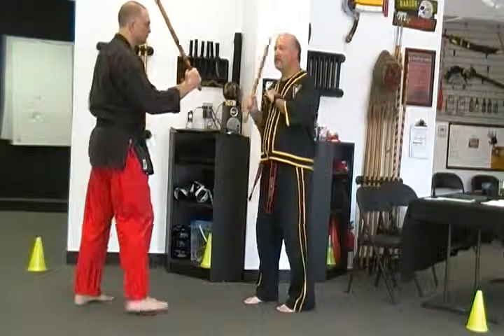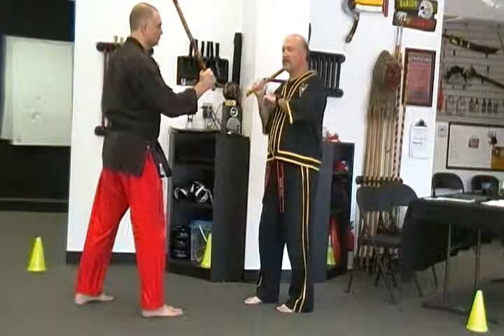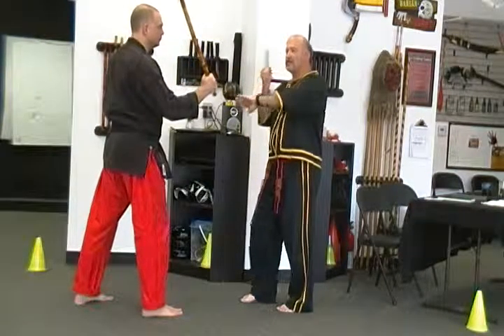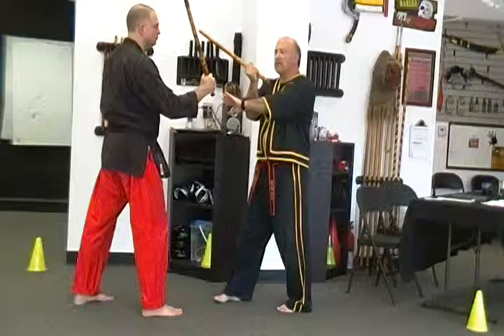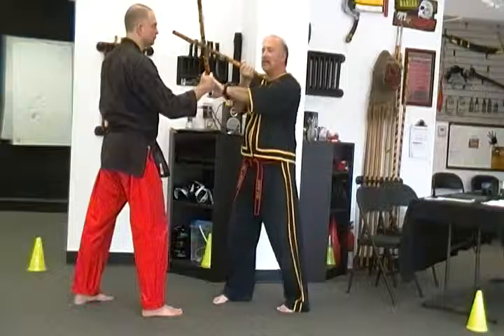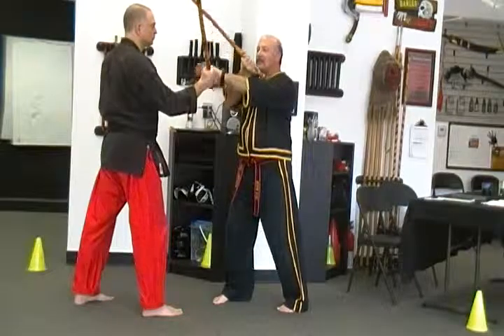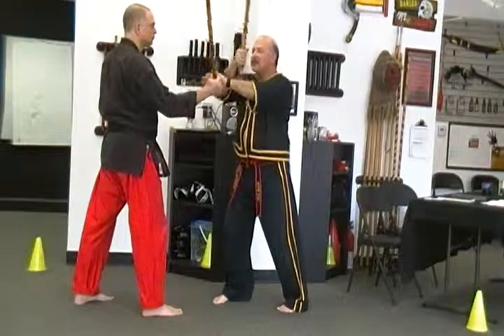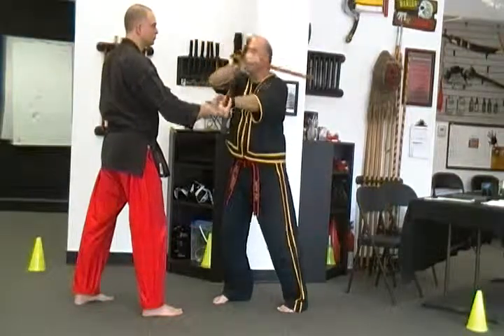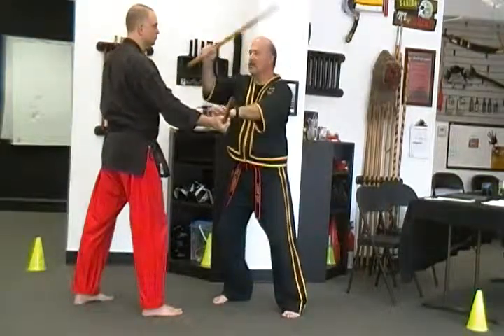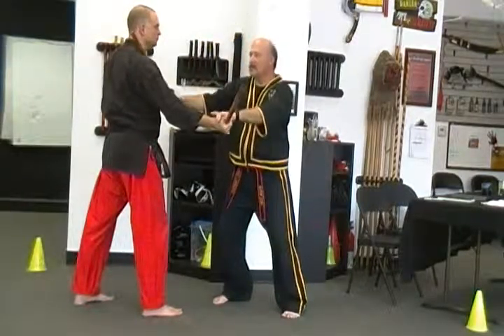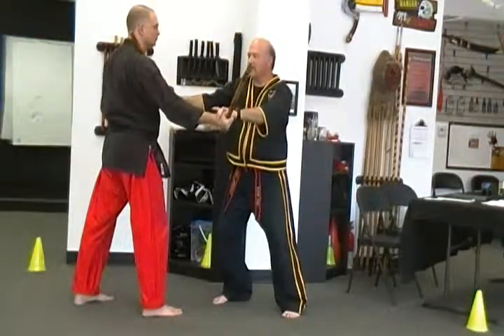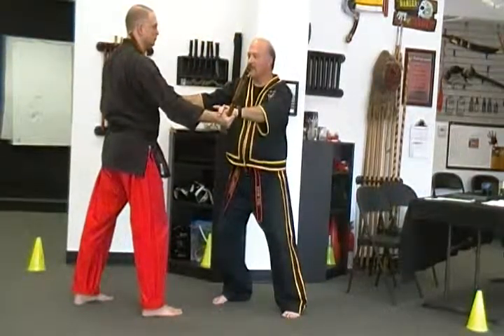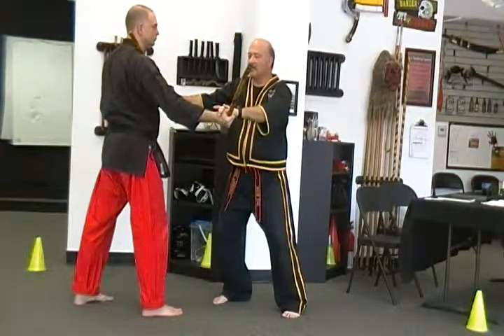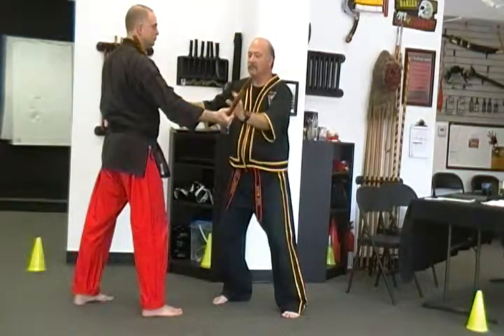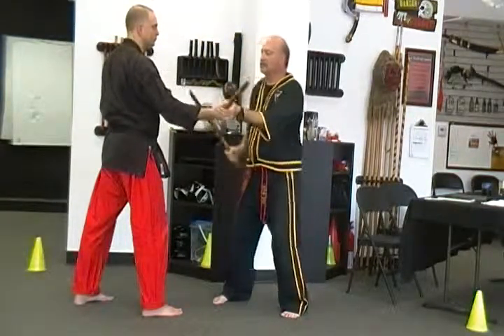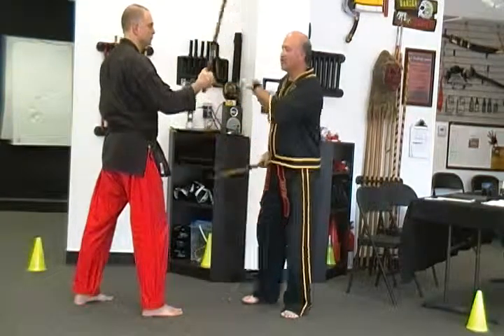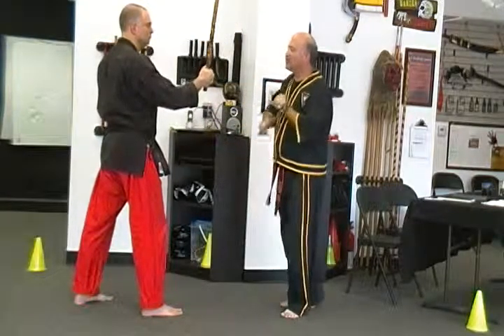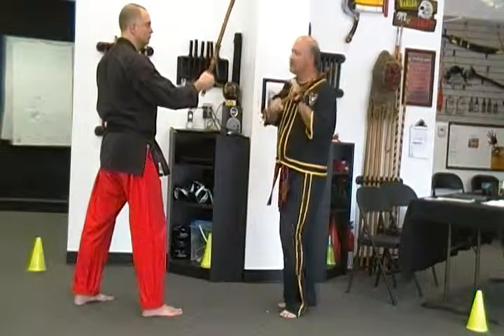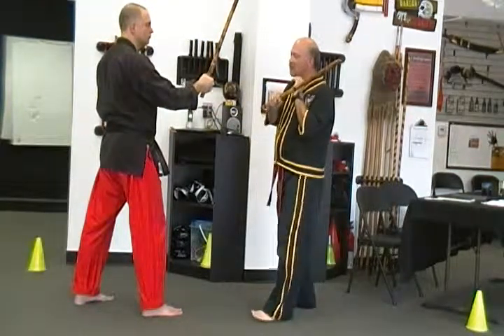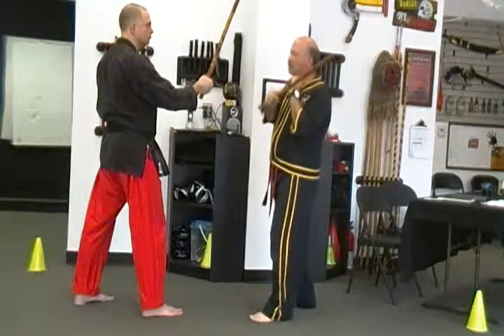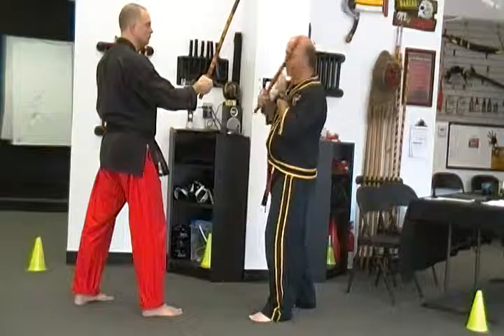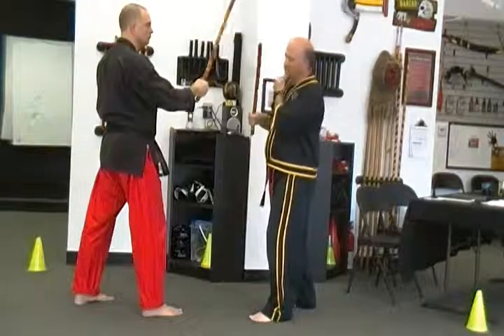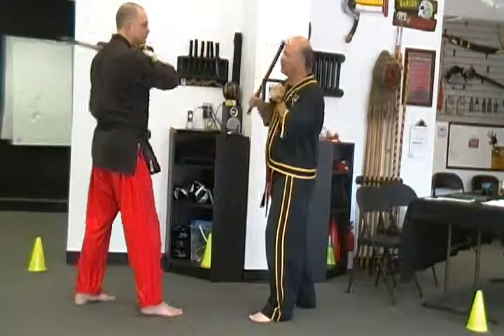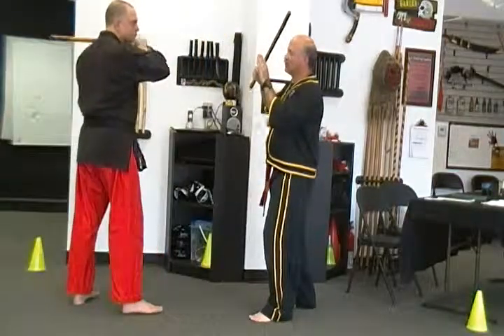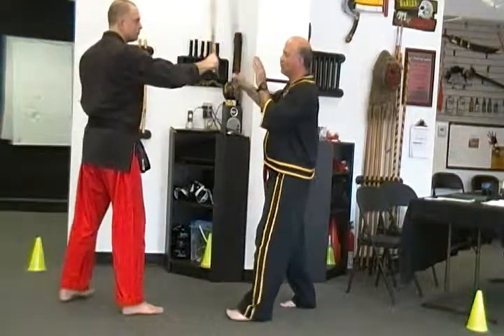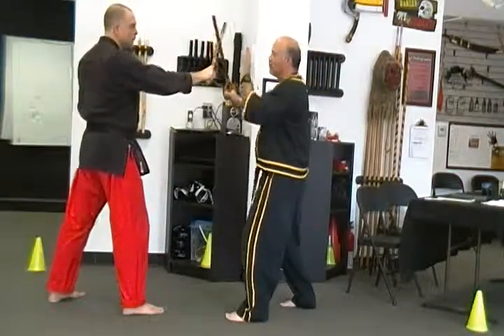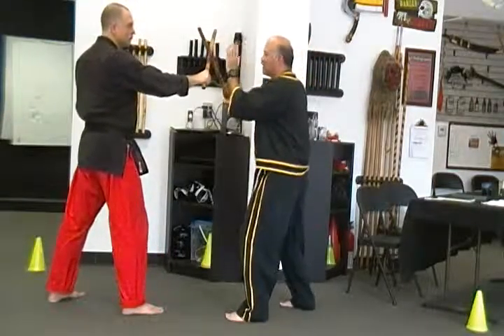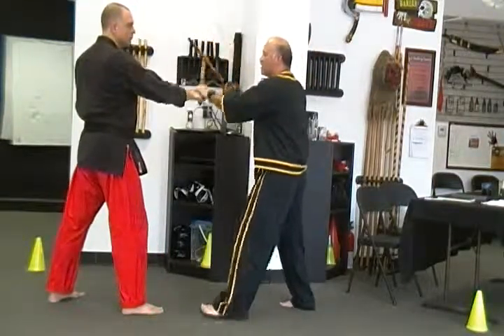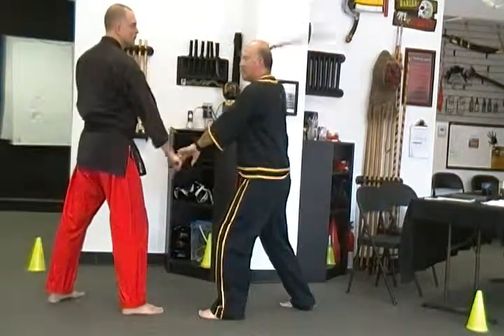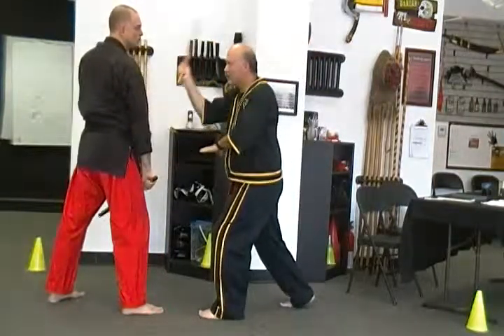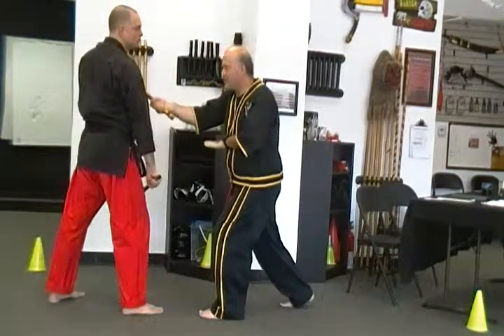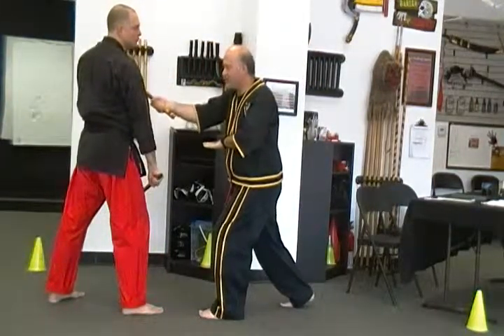So when the first strike comes in, we're going to block, check, counter strike one — collarbone. Number two comes in, block, check, counter strike.